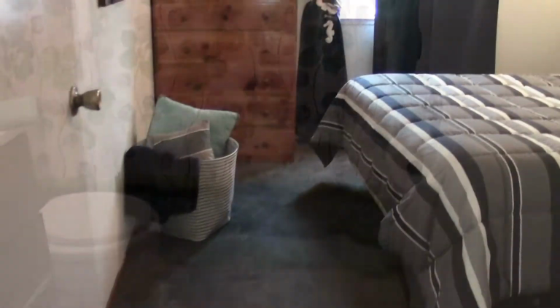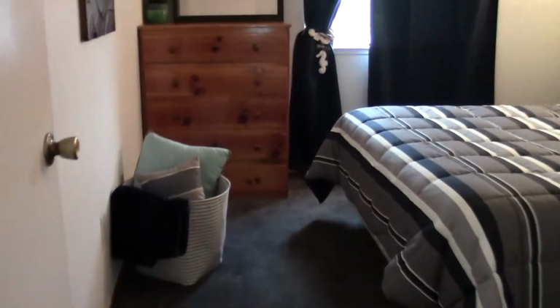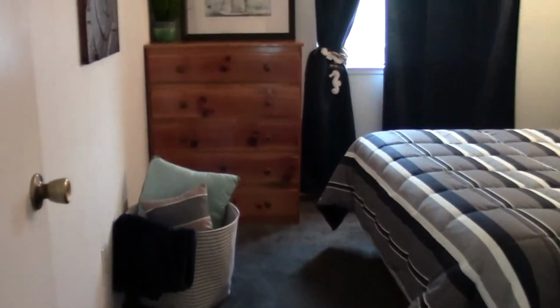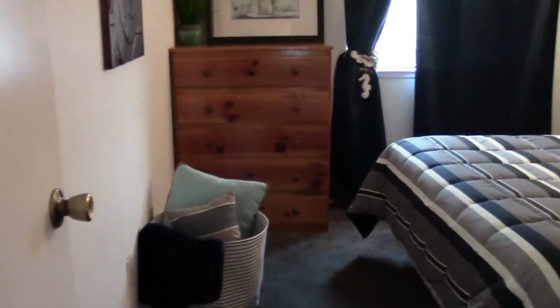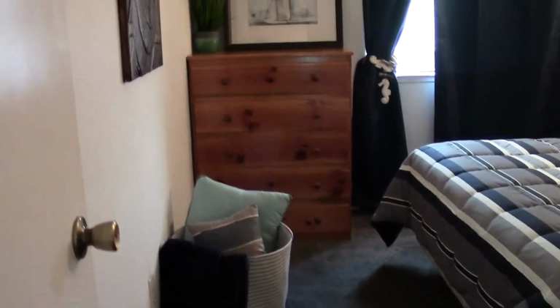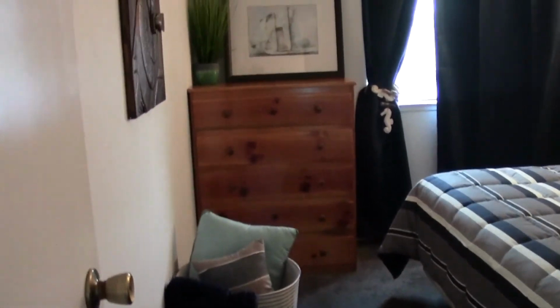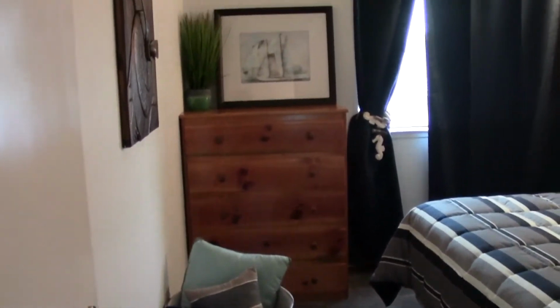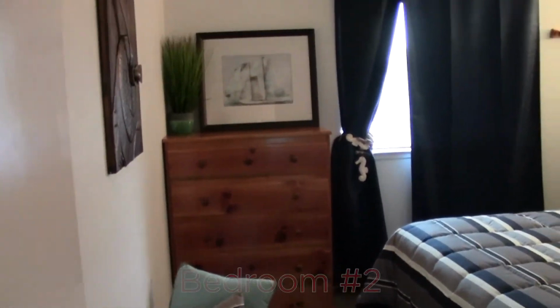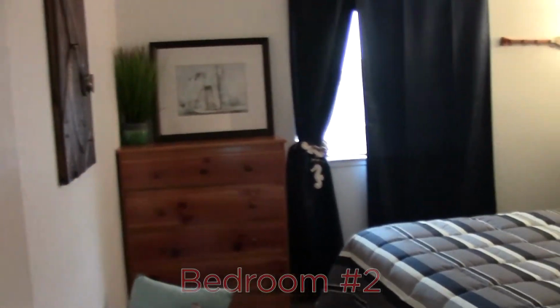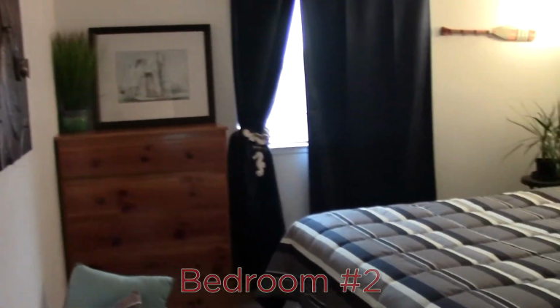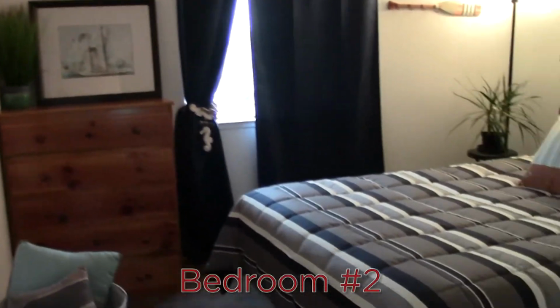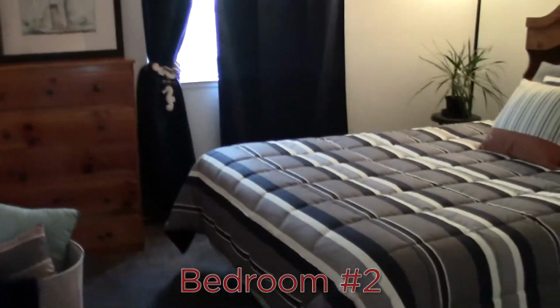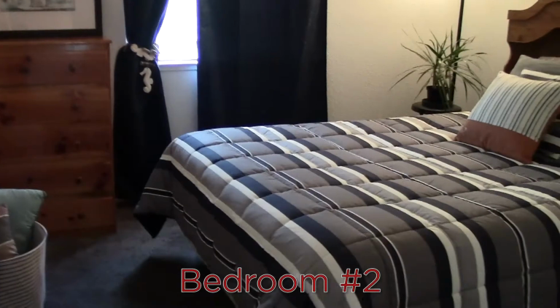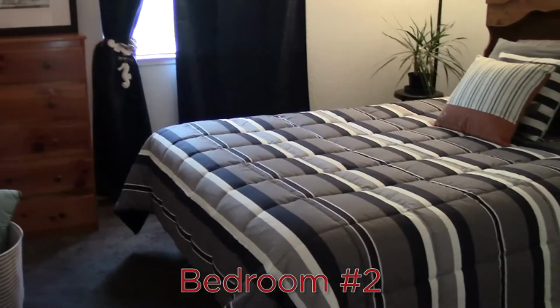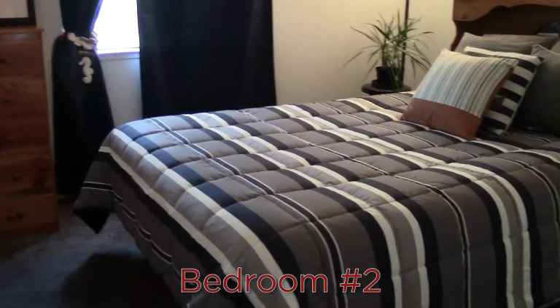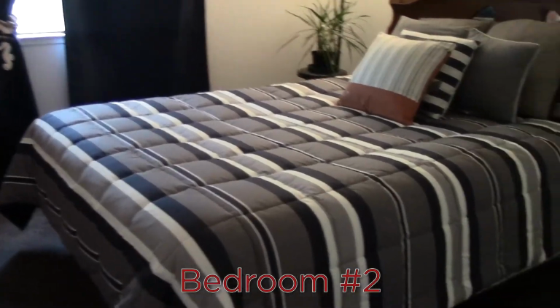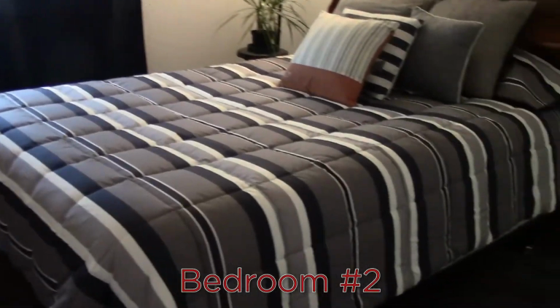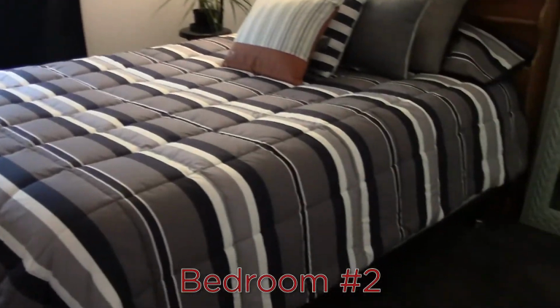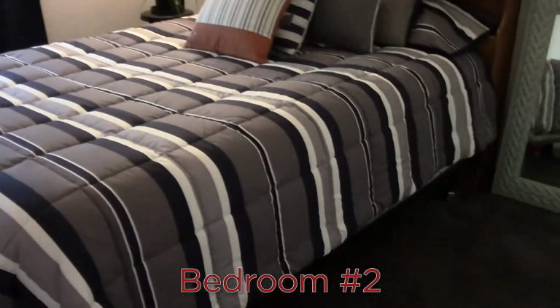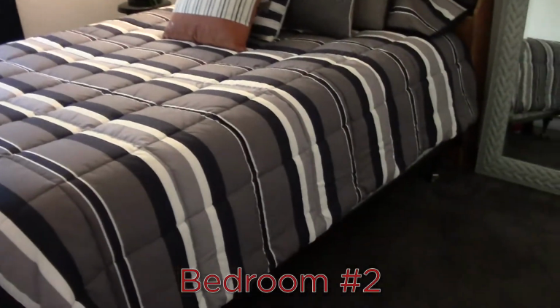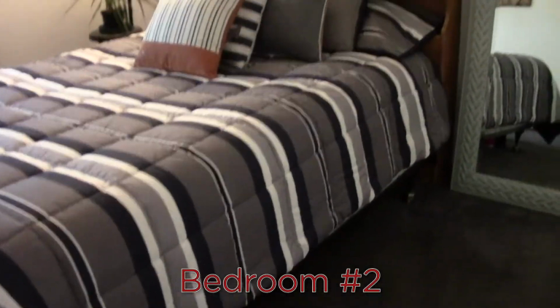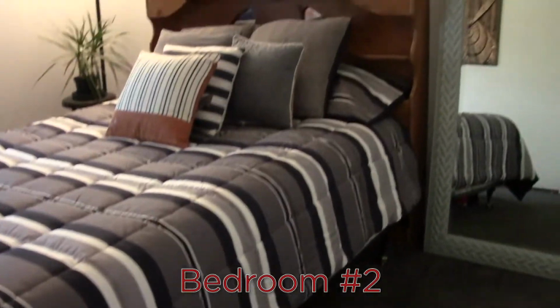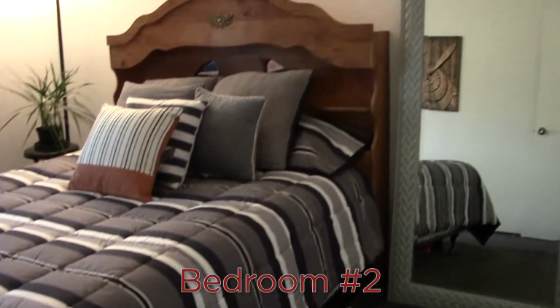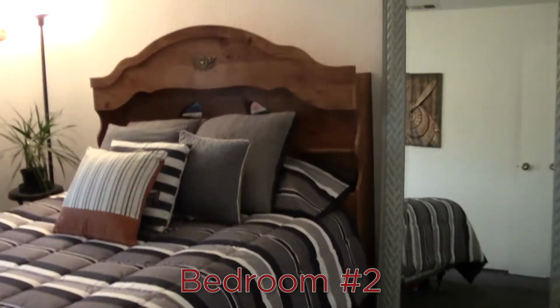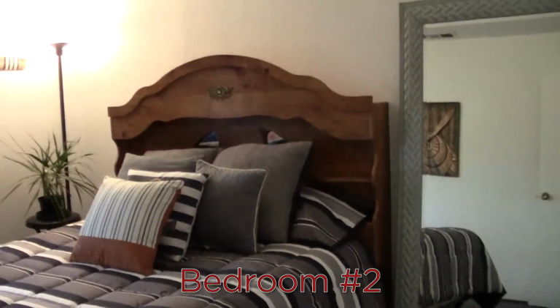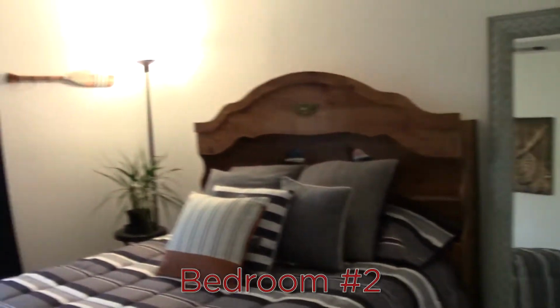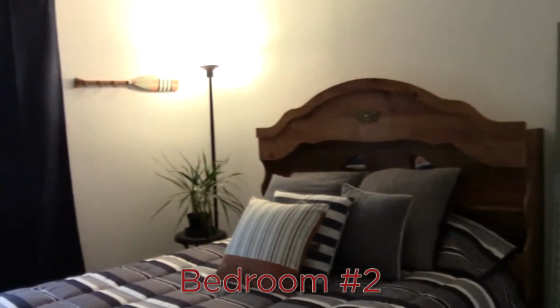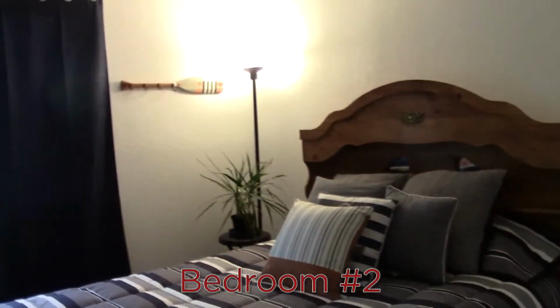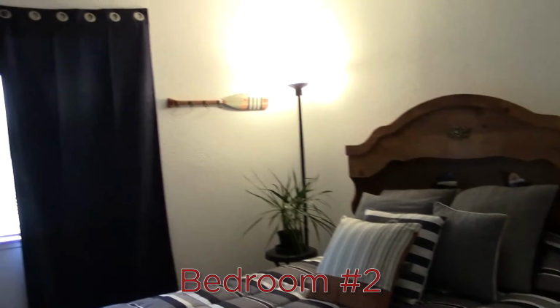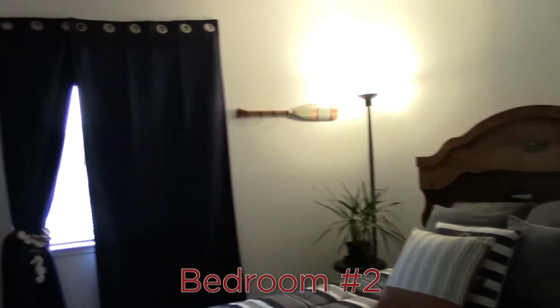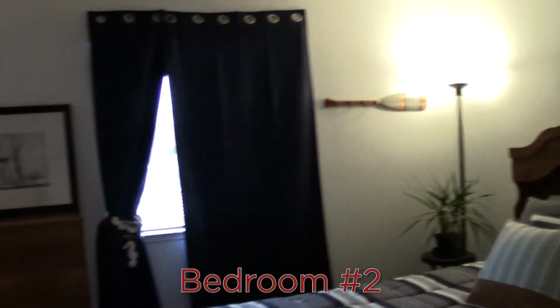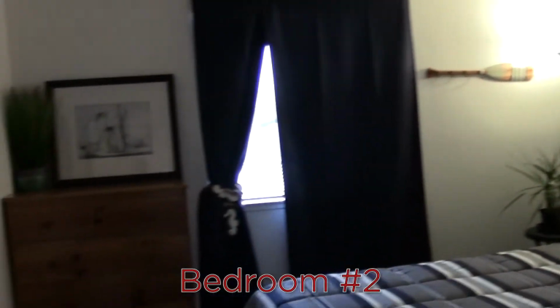Further across the hall, we have bedroom number two. As you can see, there's a nice big bed in this bedroom, so it is a nice large bedroom.